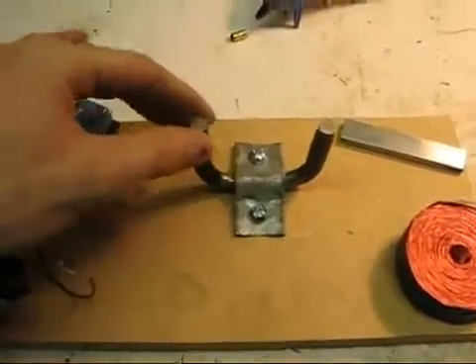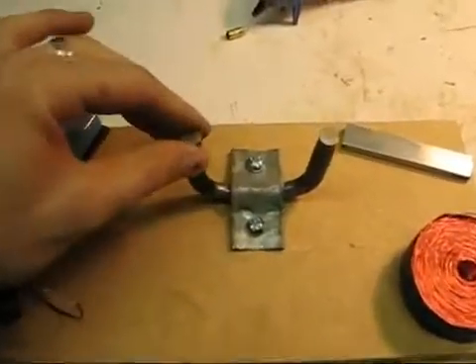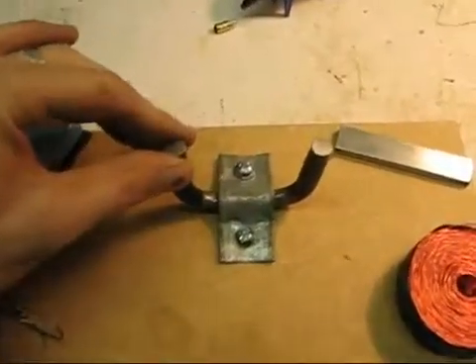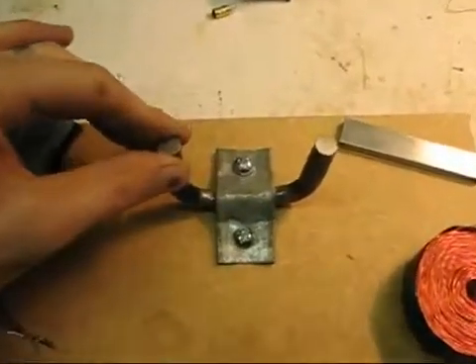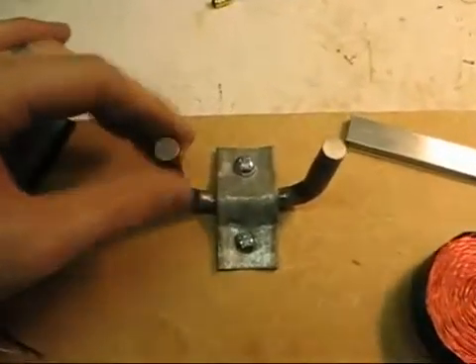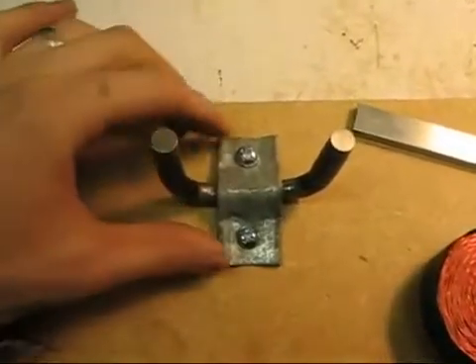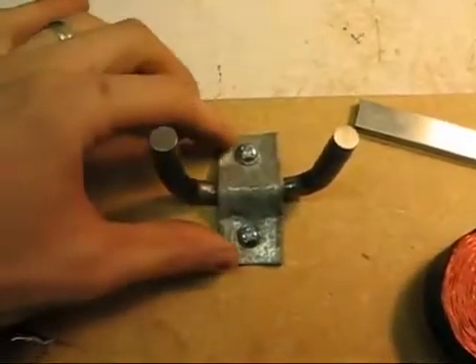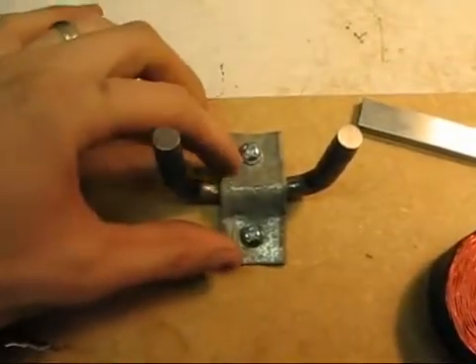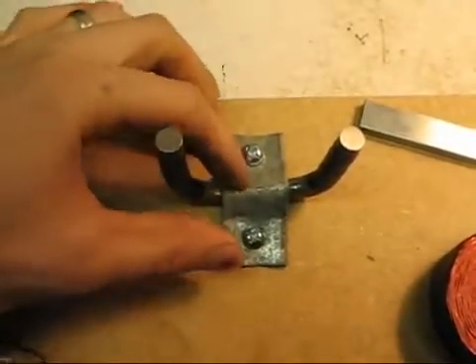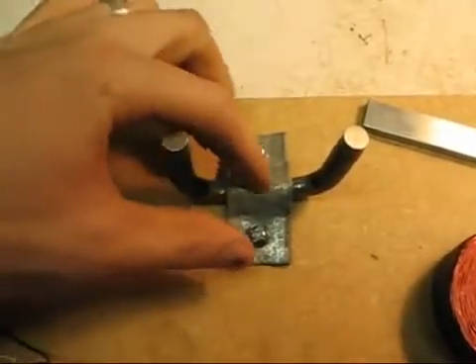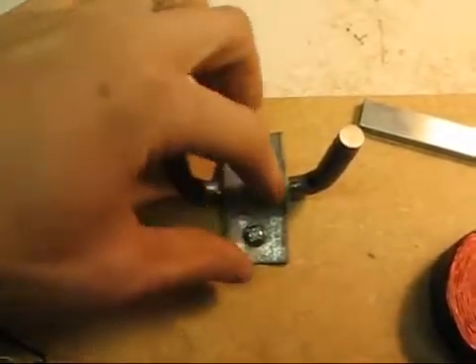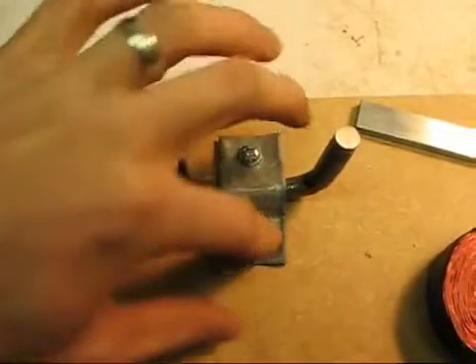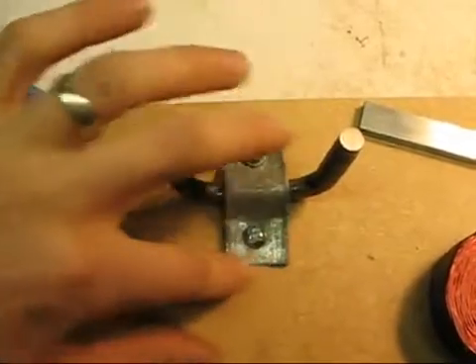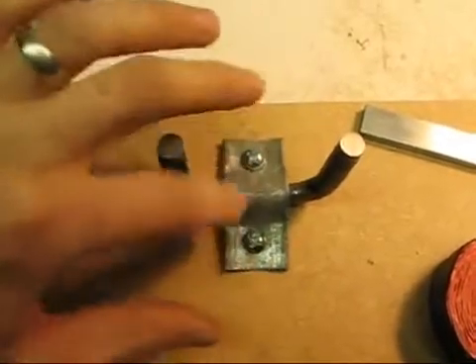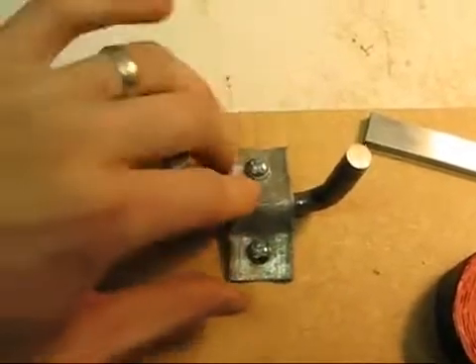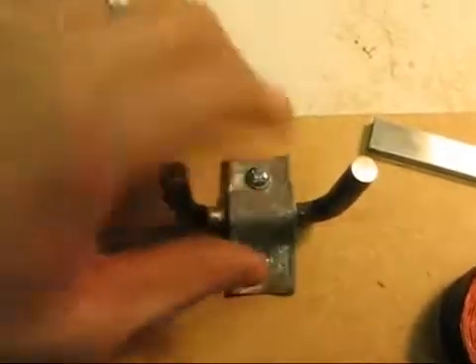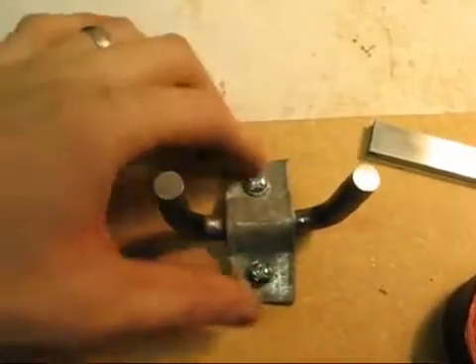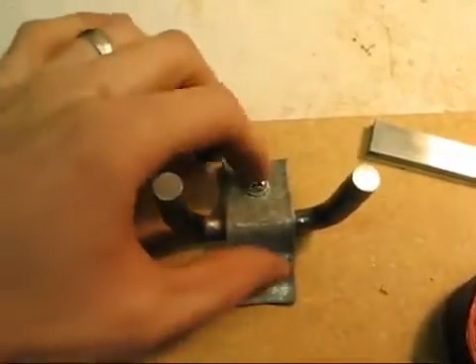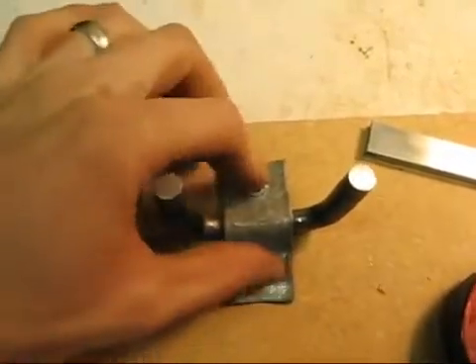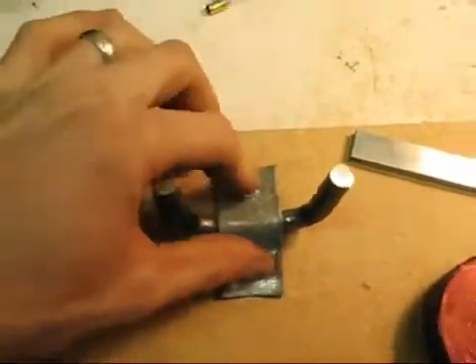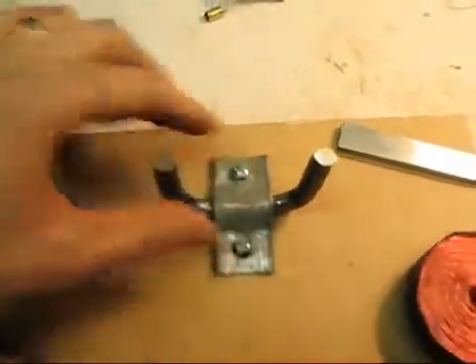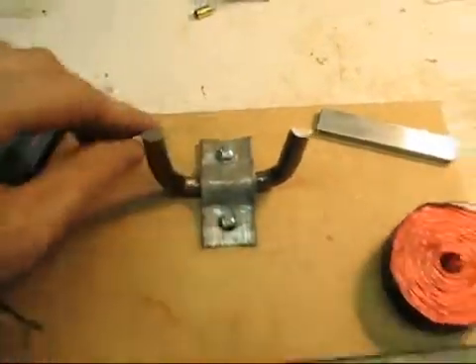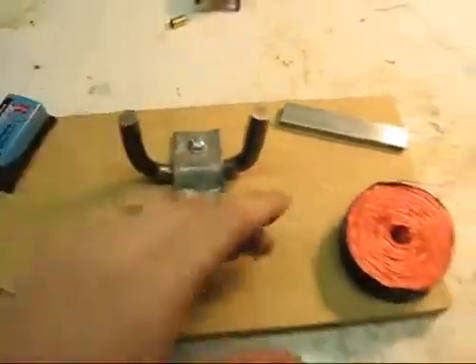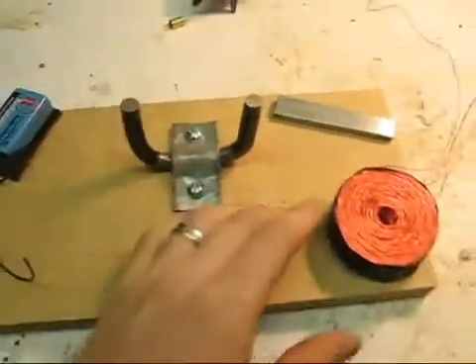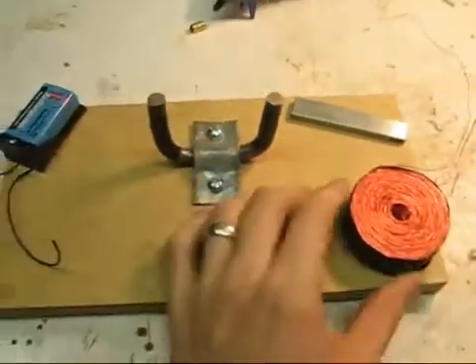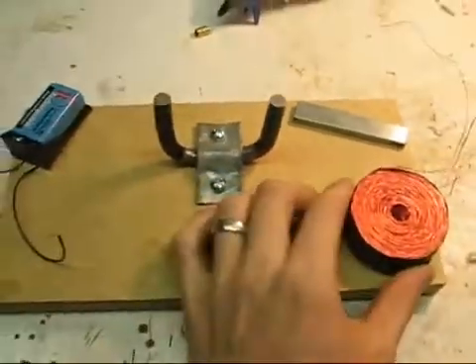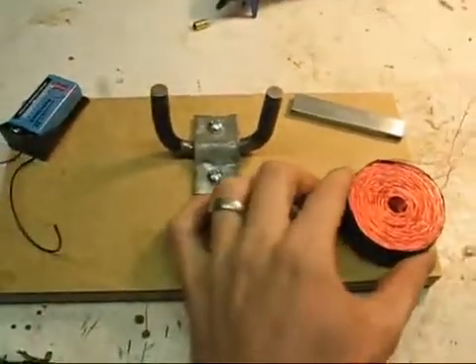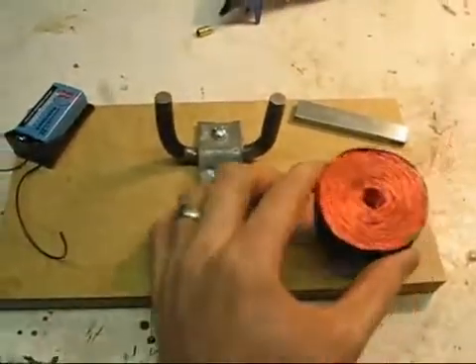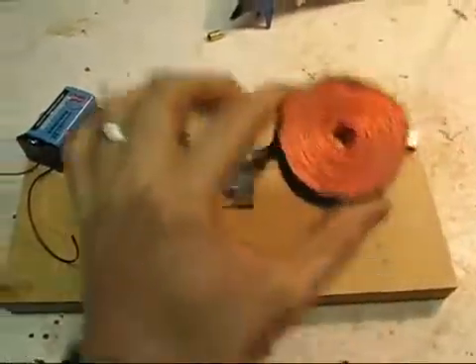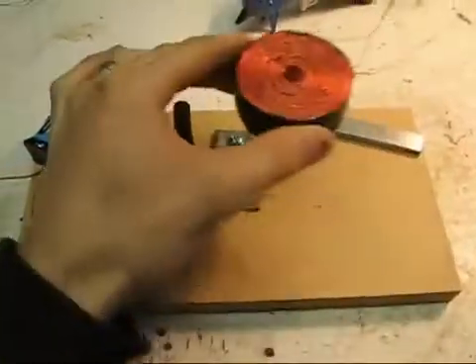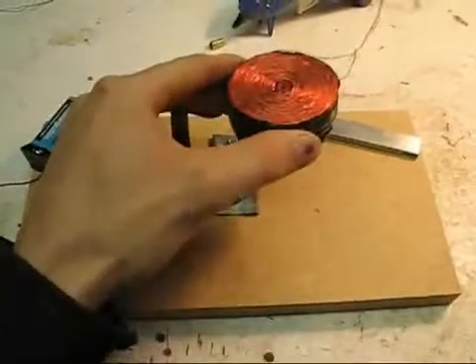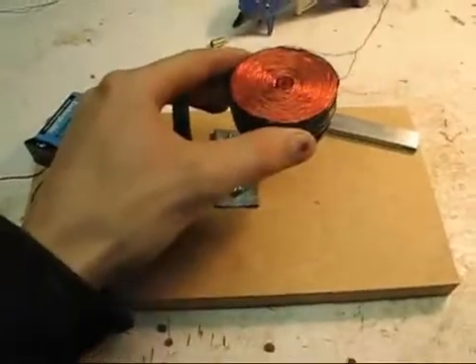I've got my bar strapped down with this piece of strapping here — it's just screwed down. And now I'm going to start mounting my coils on there.